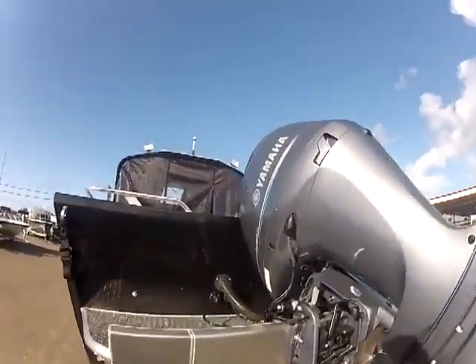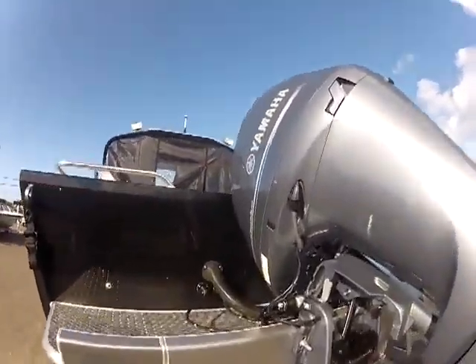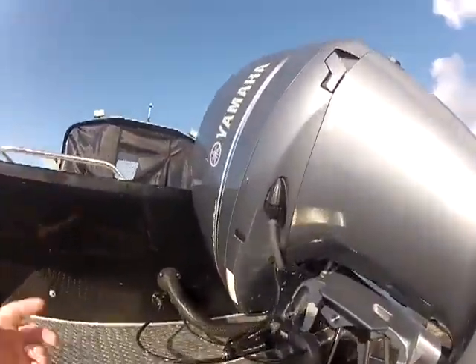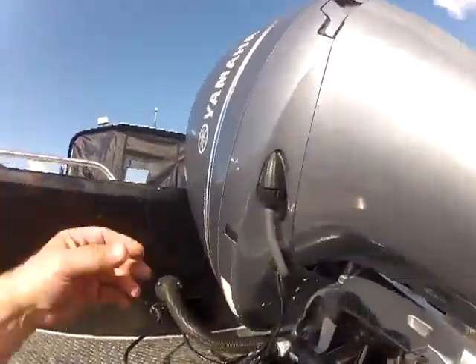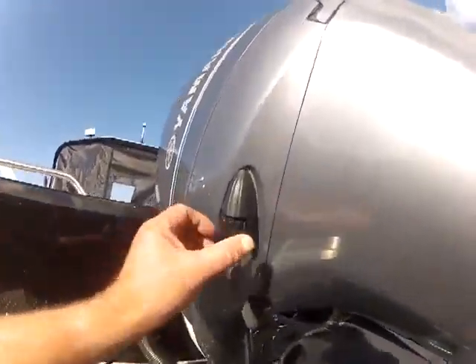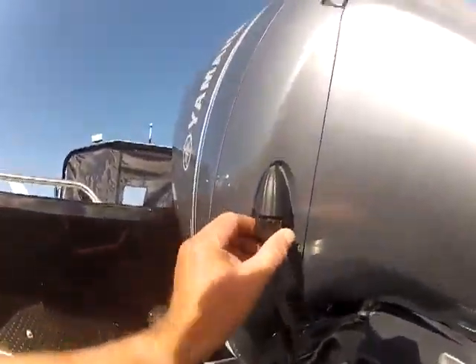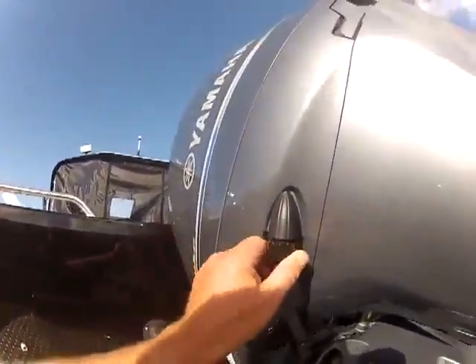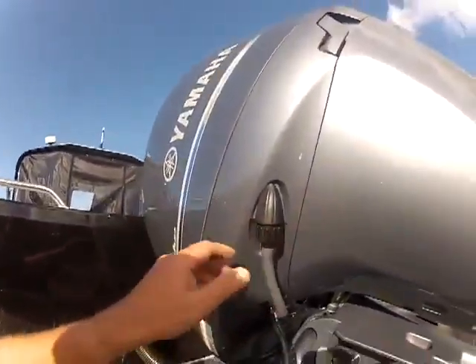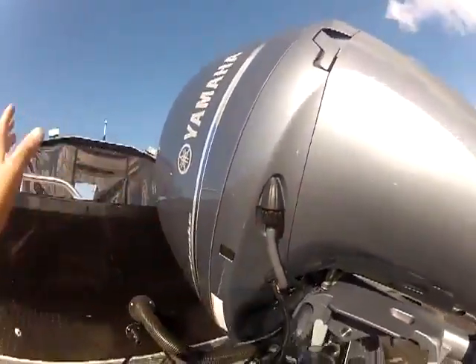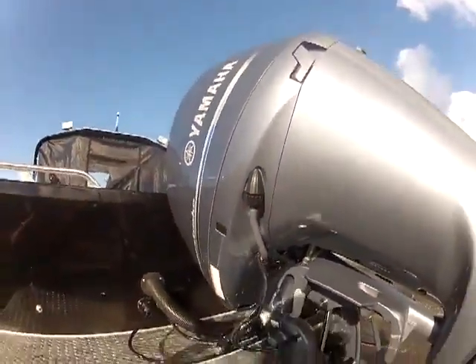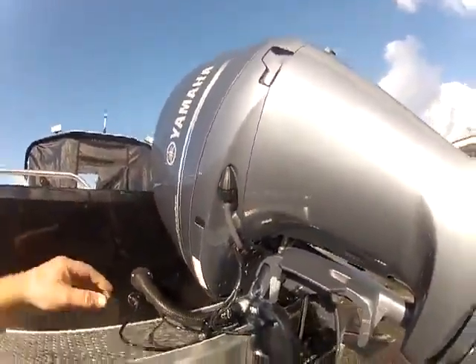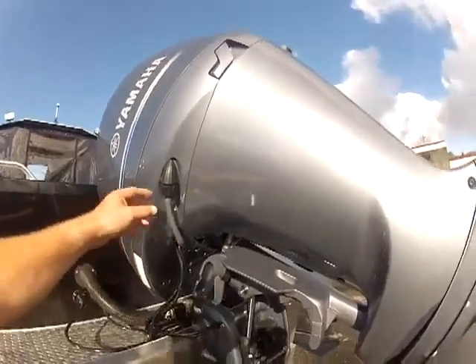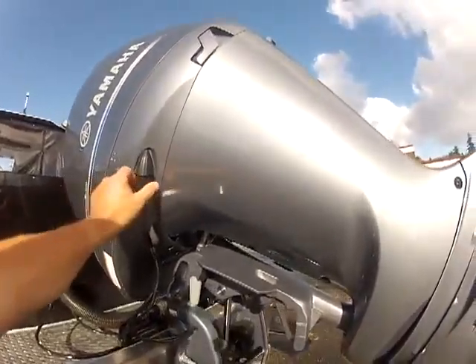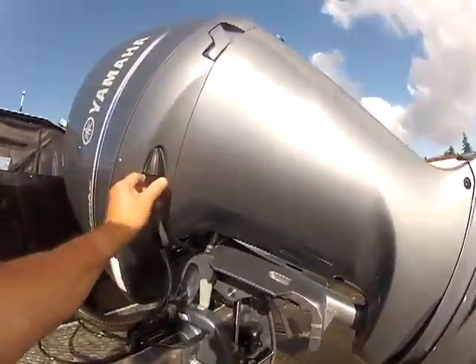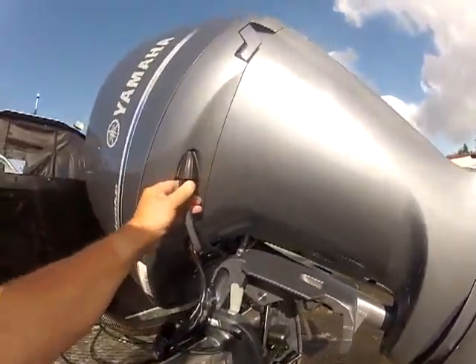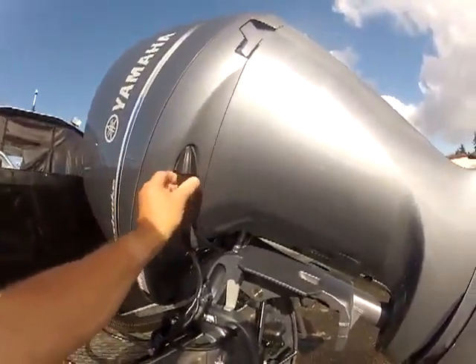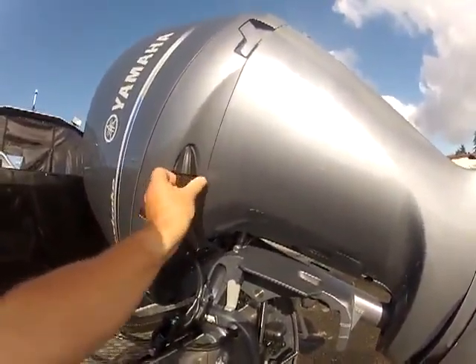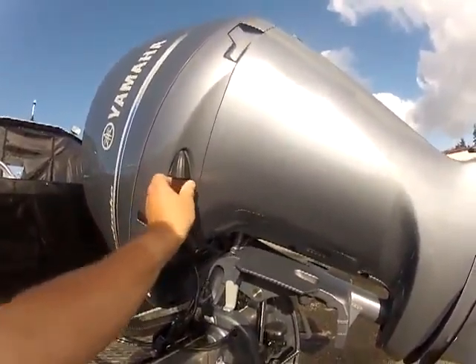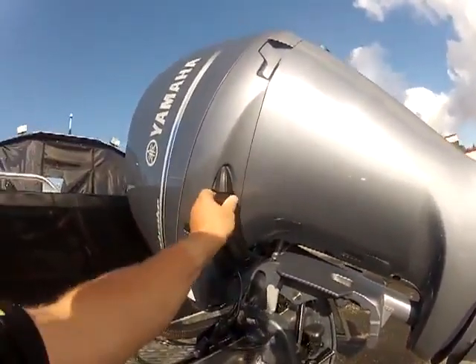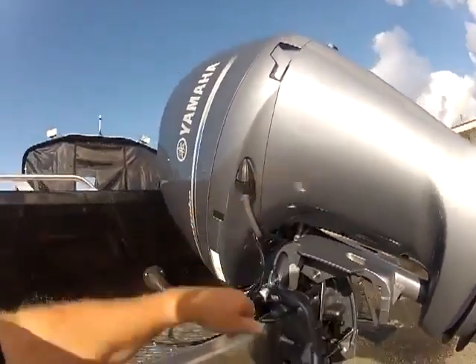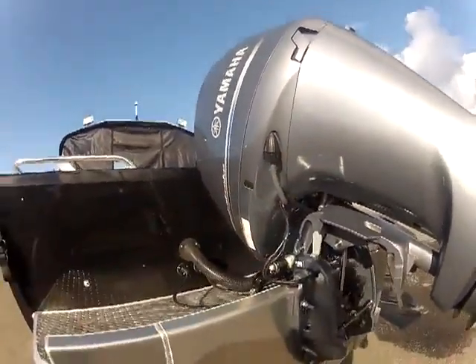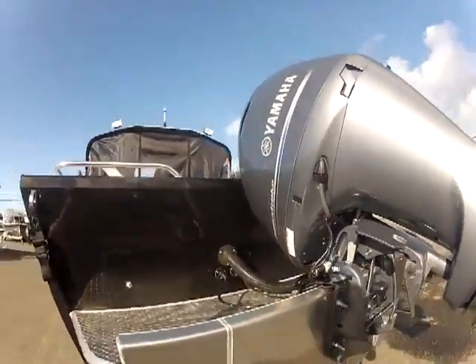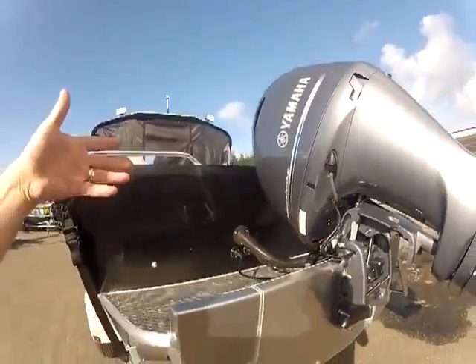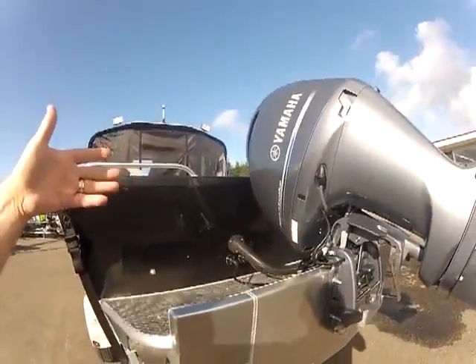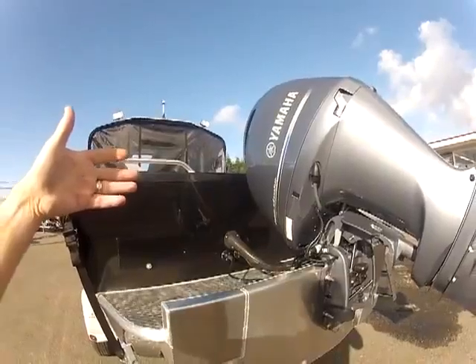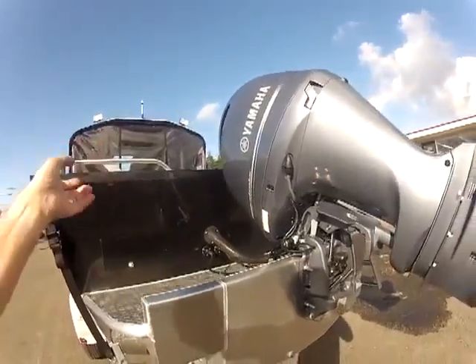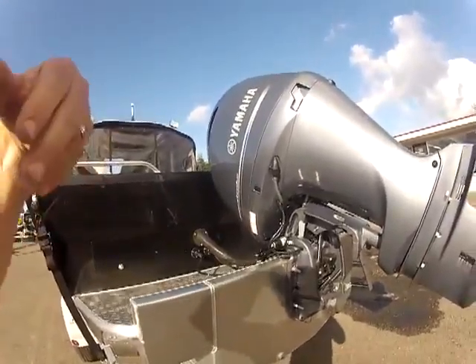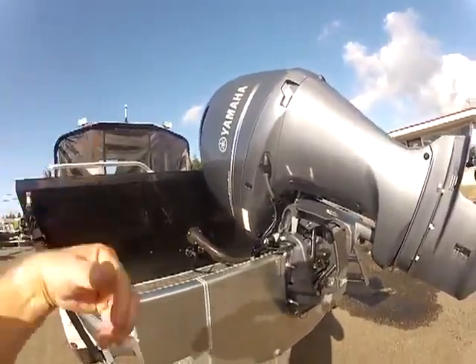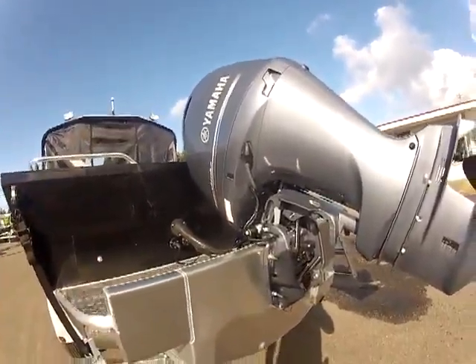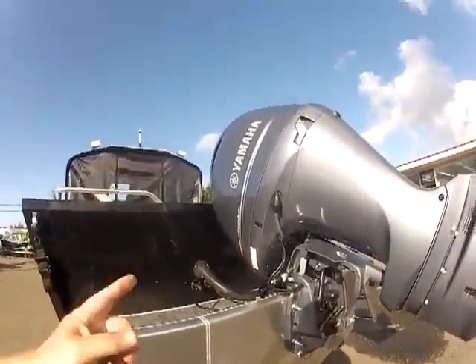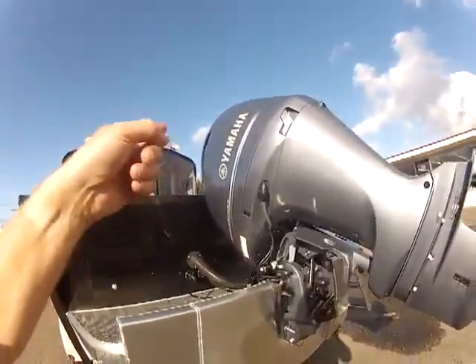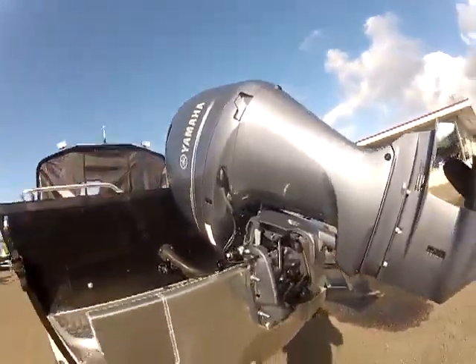On this Yamaha, like all Yamahas, this is your fresh water flush. Do not start the motor. But when you get back you can unscrew this, put a garden hose up to it, just turn the water on and let it rinse out. Do not start the motor with that one.